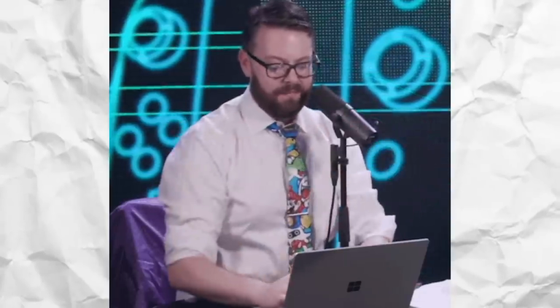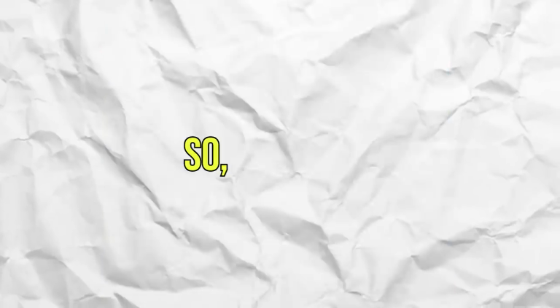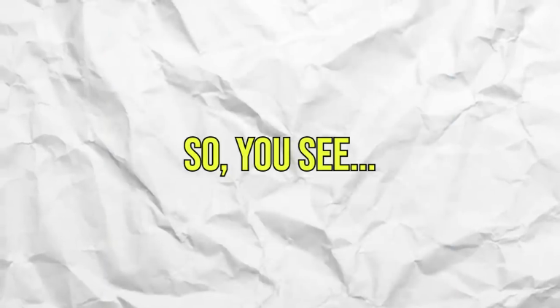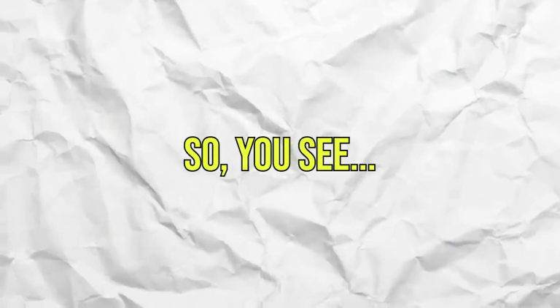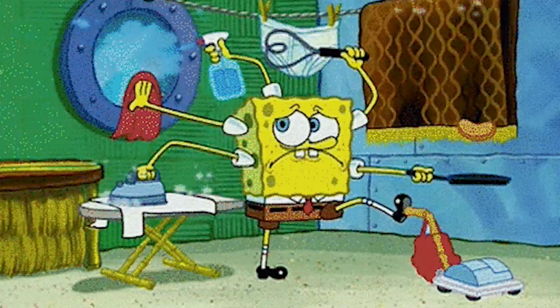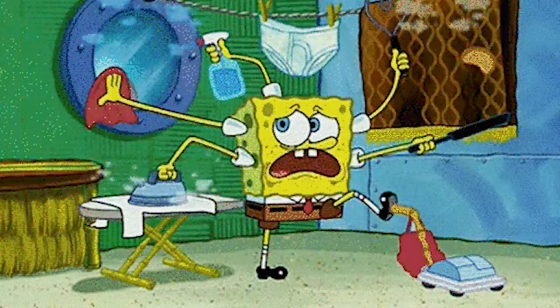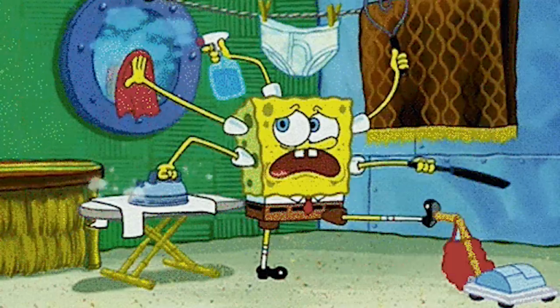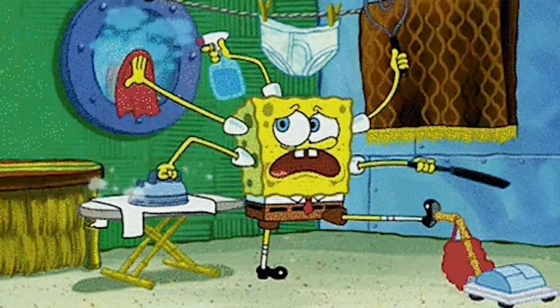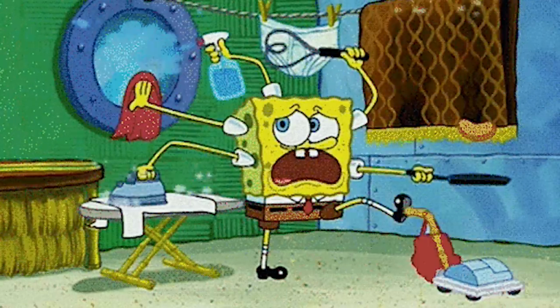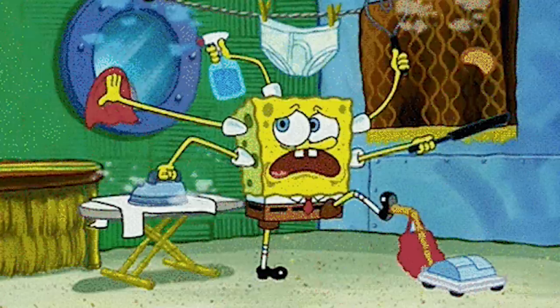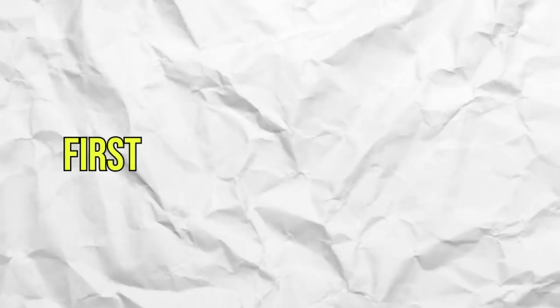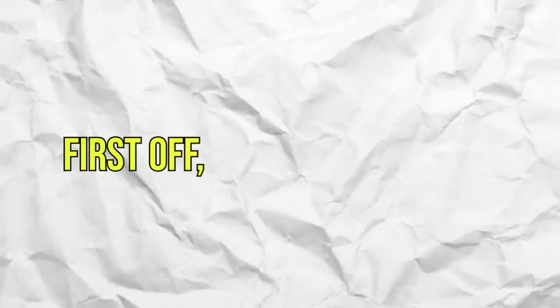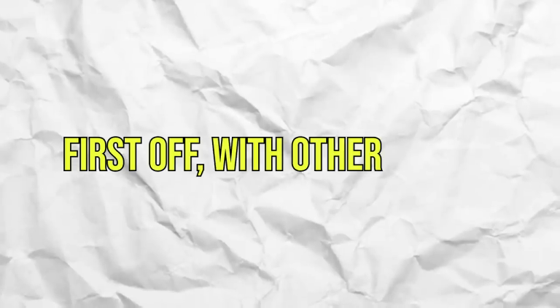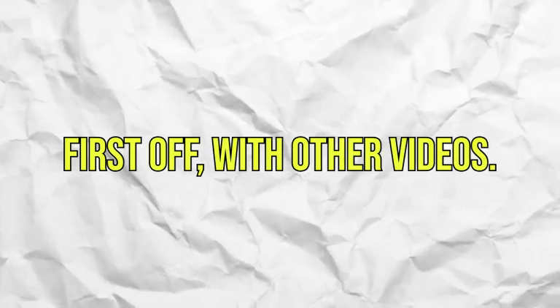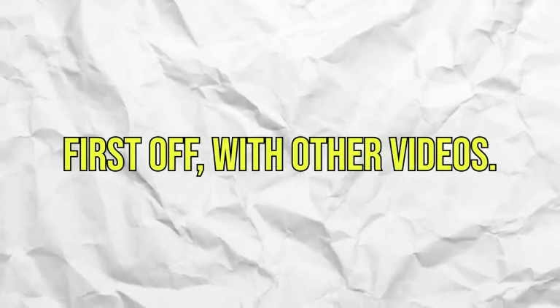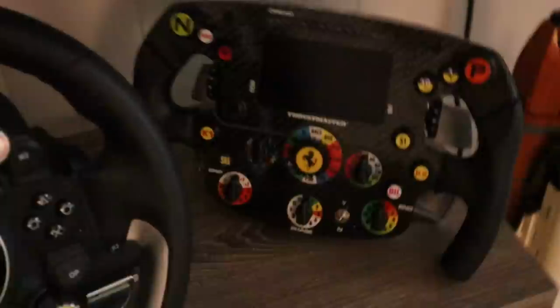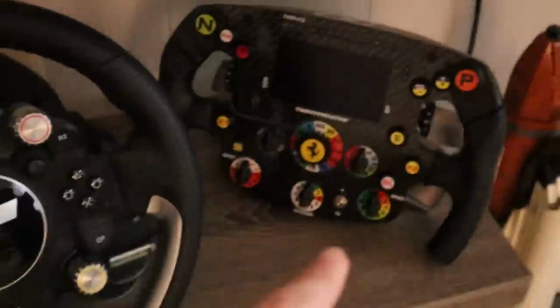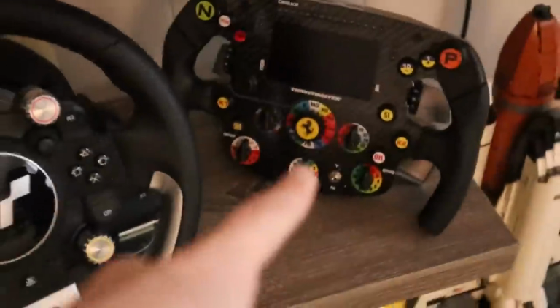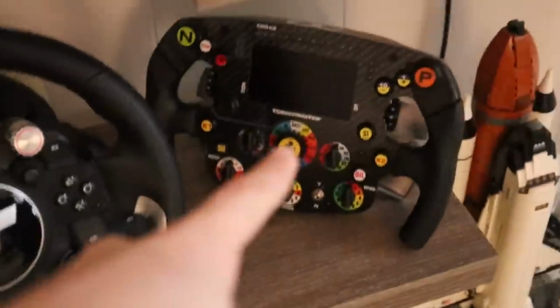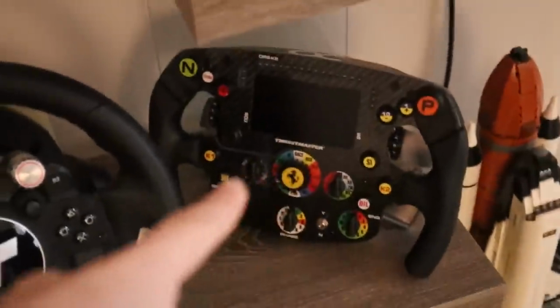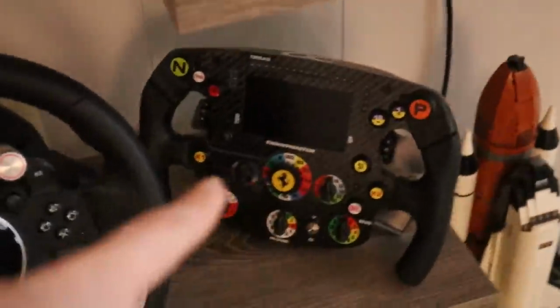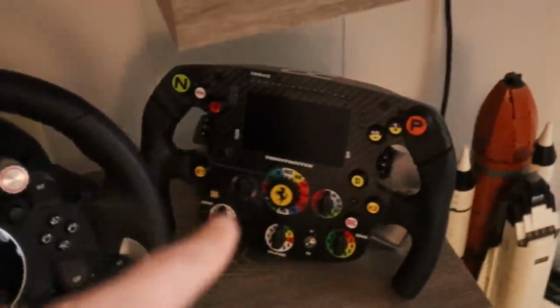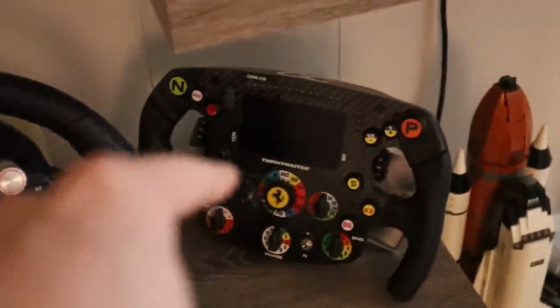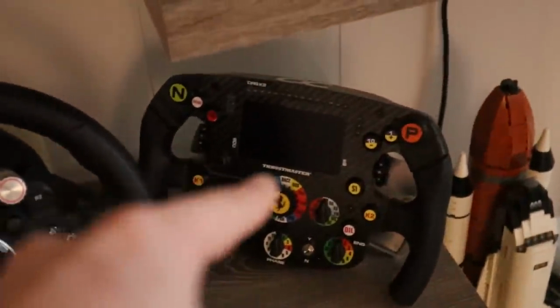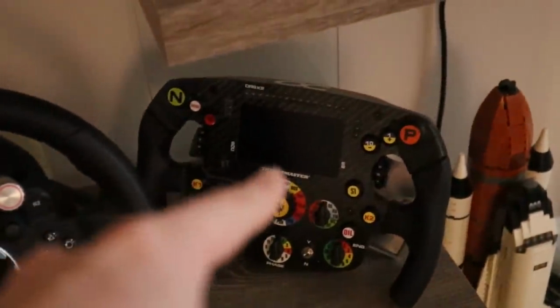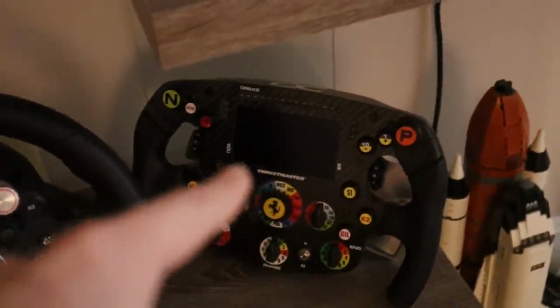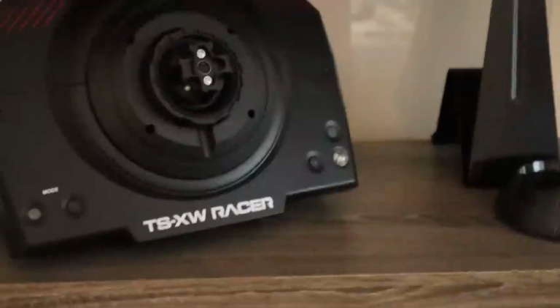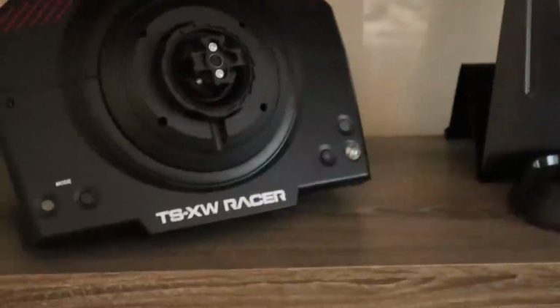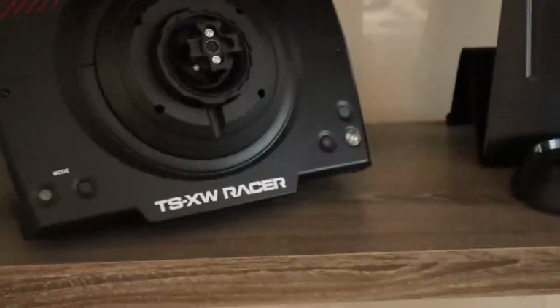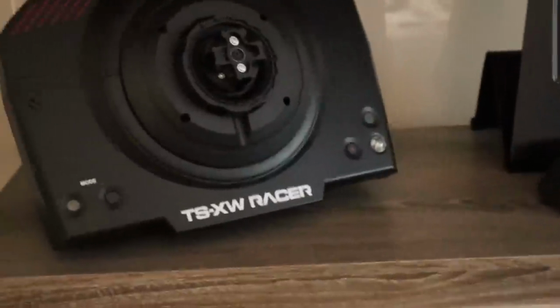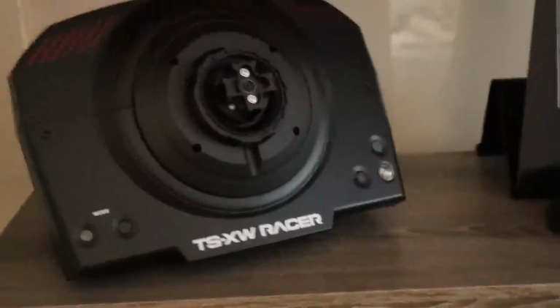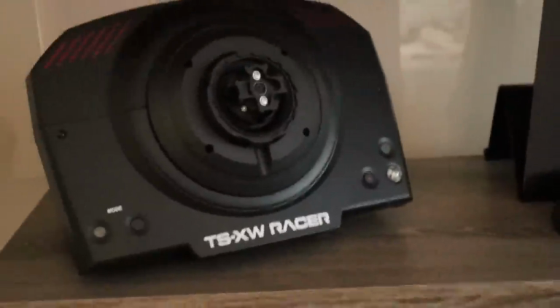I've been busy. First off, with other videos — for example, my review on the SF1000 rim, and other stuff which are downstairs.